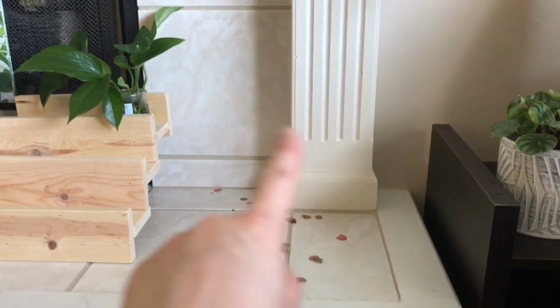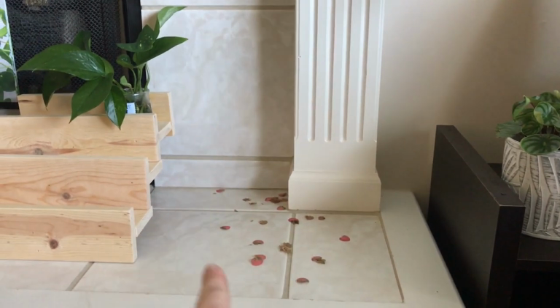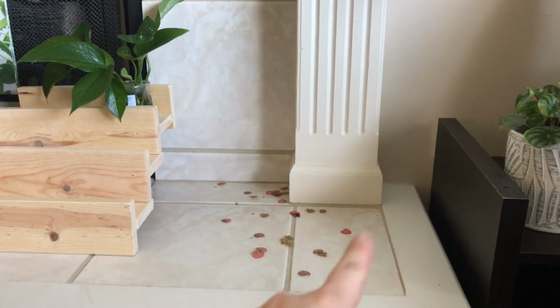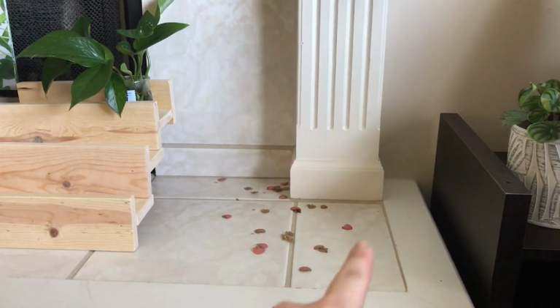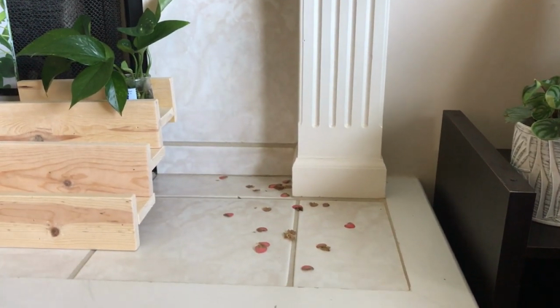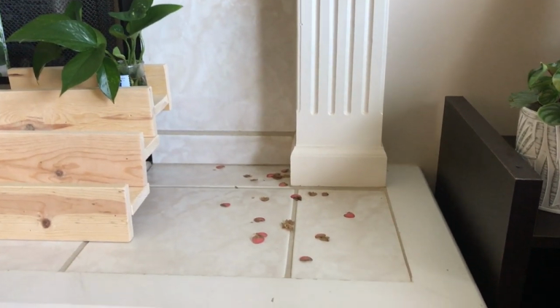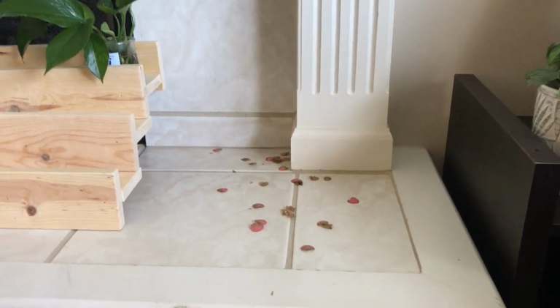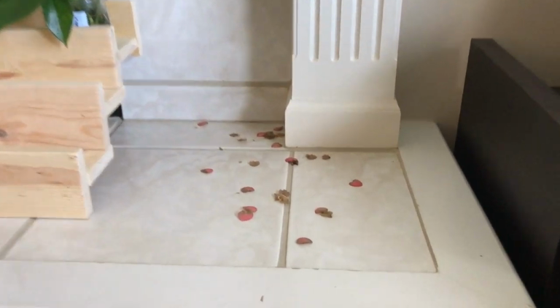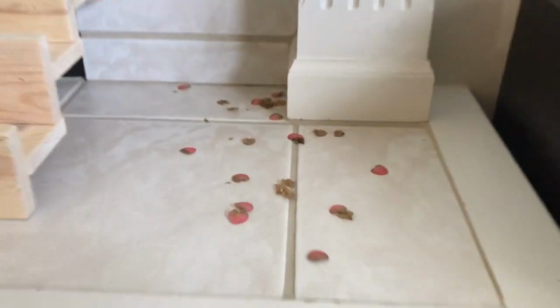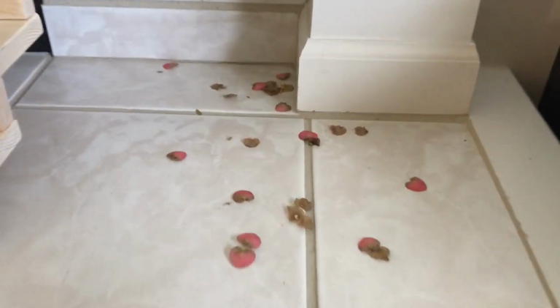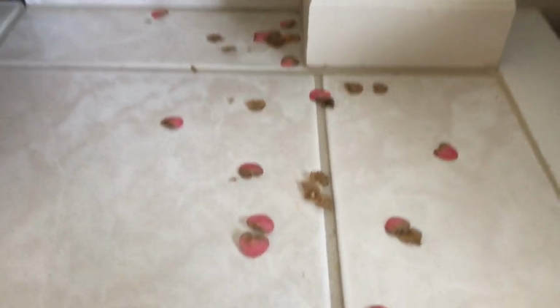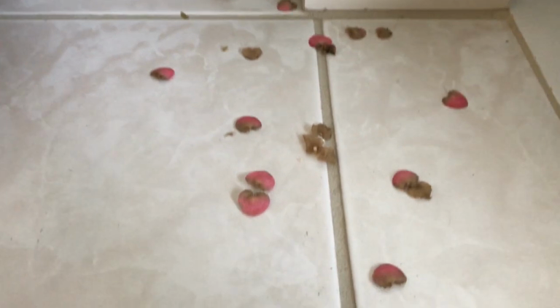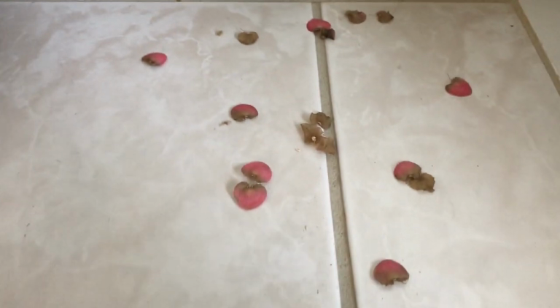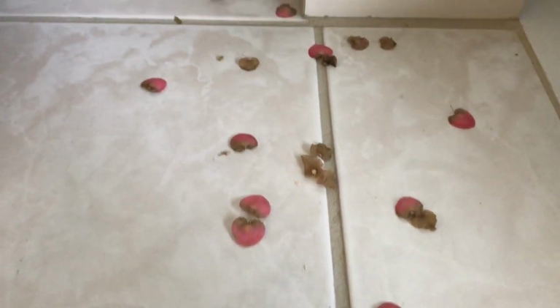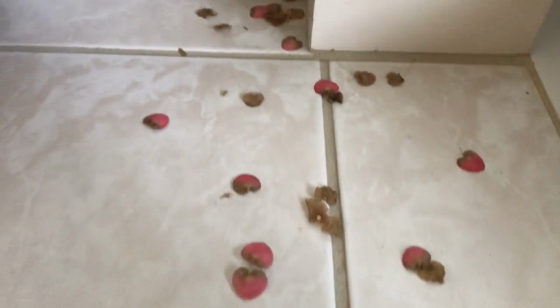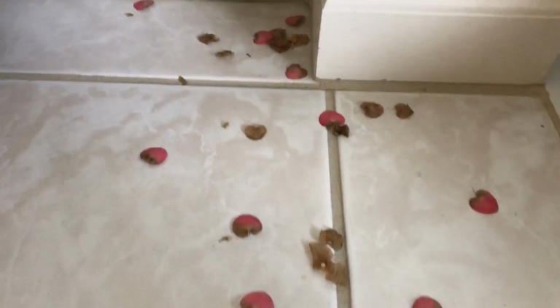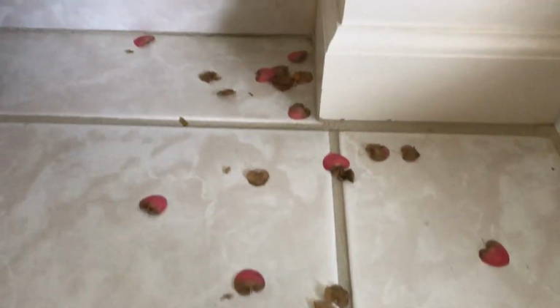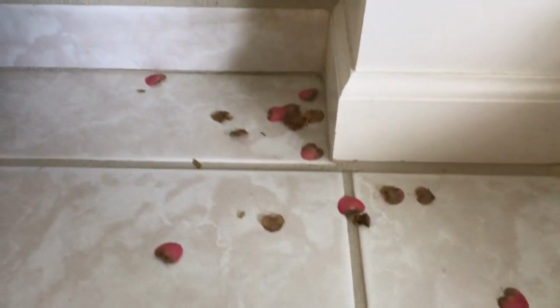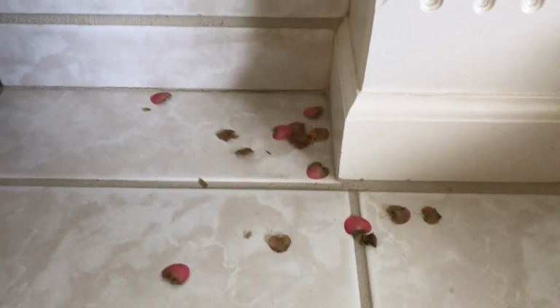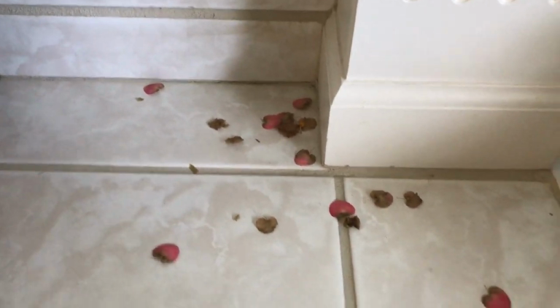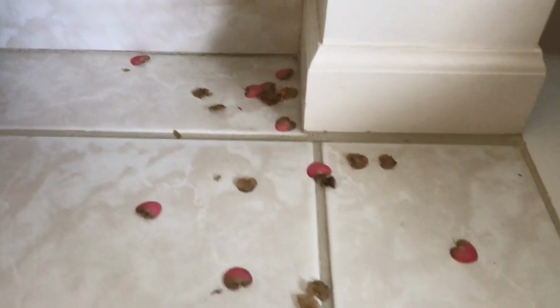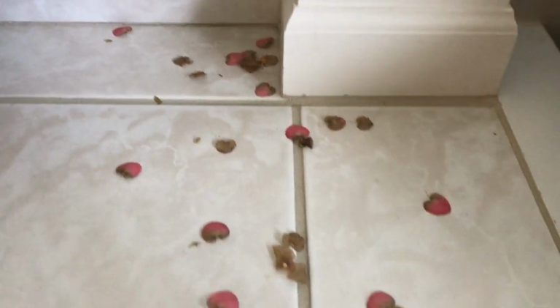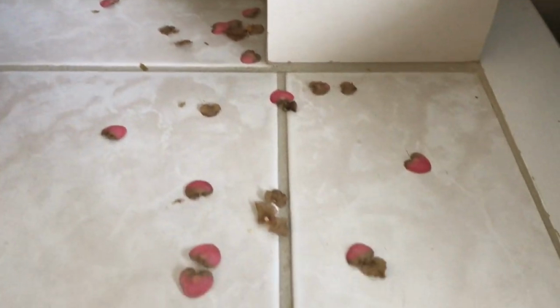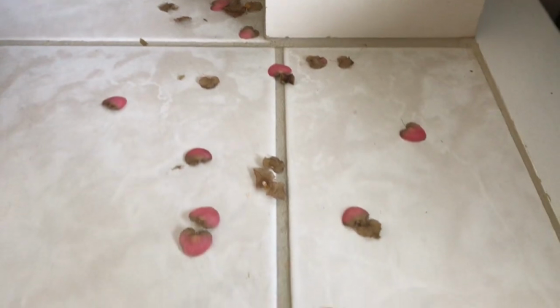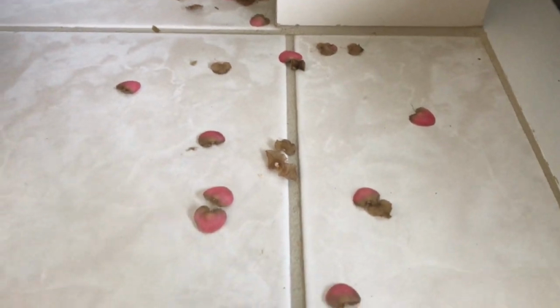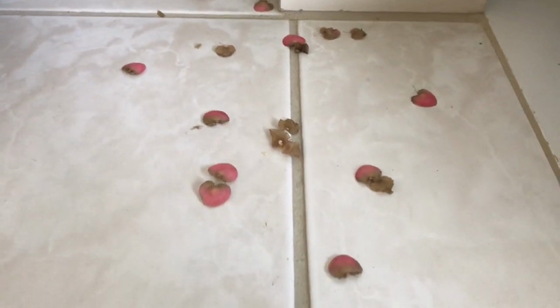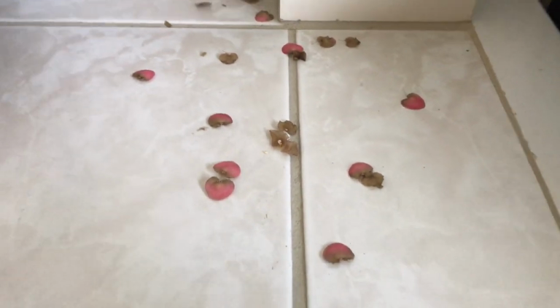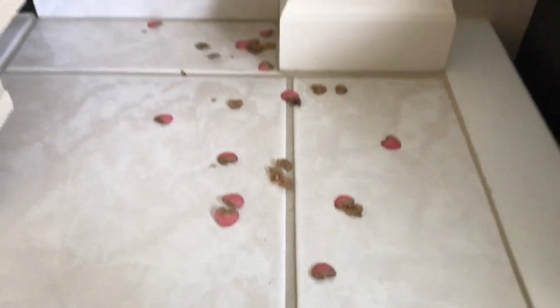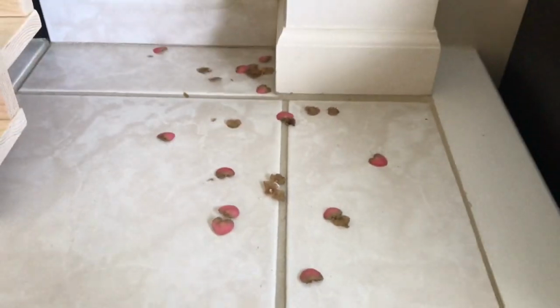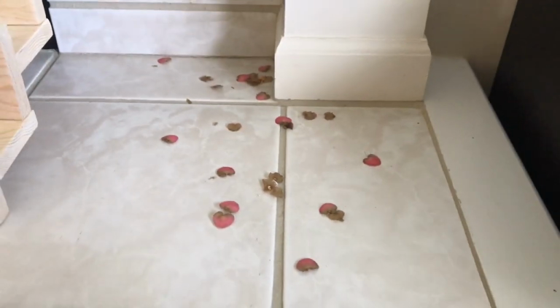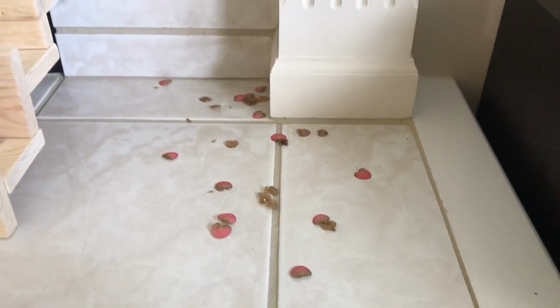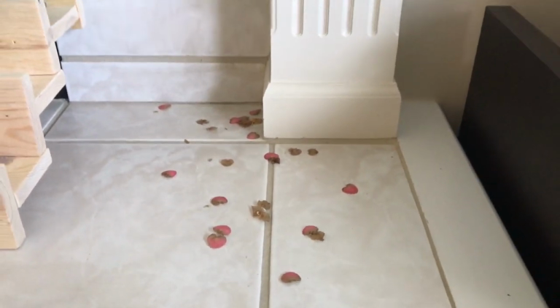They dropped automatically and gradually. This is where I placed my Begonia masoniana. As you can see, there are so many flowers that dropped off. It would look so pretty if those flowers could be back on the plant.